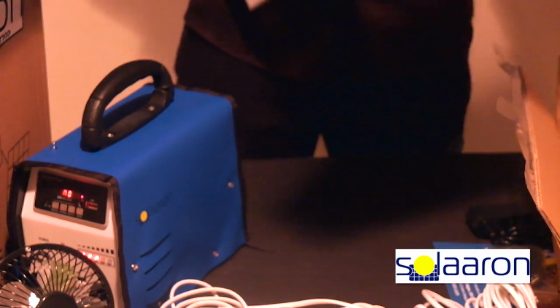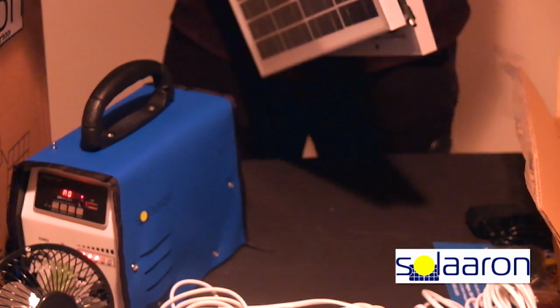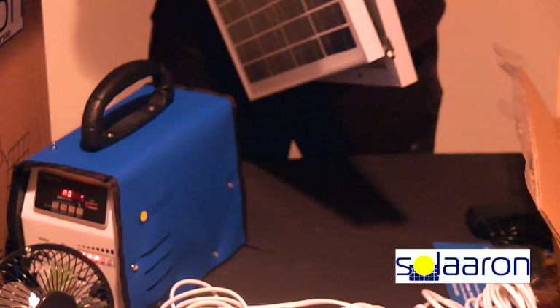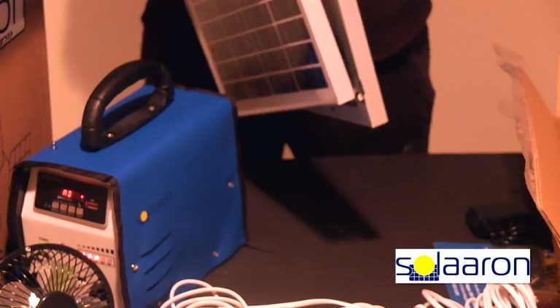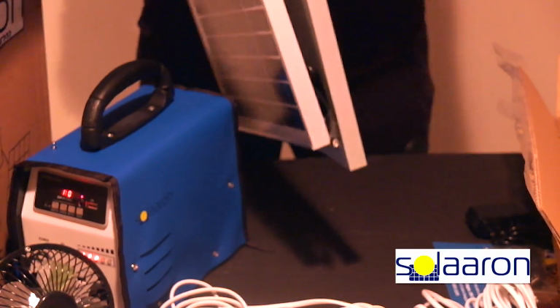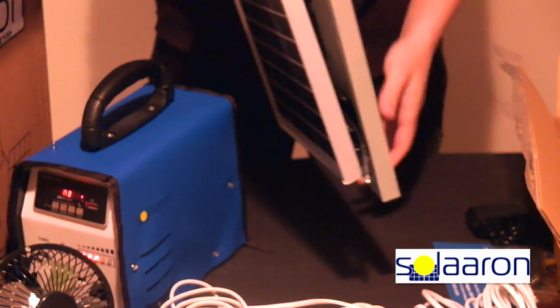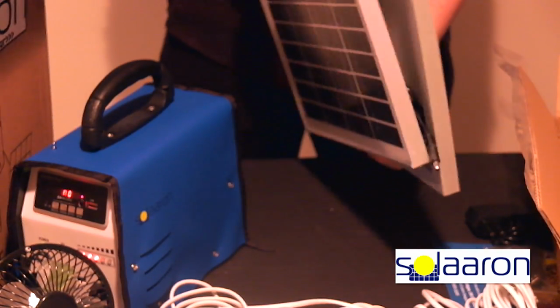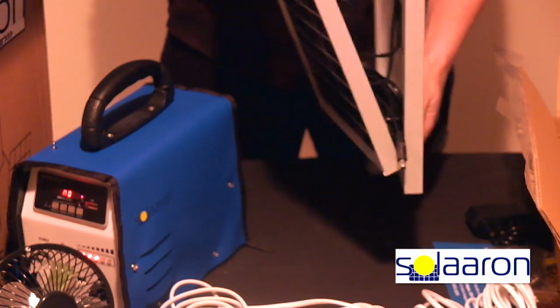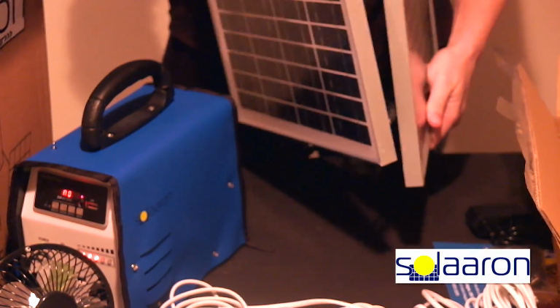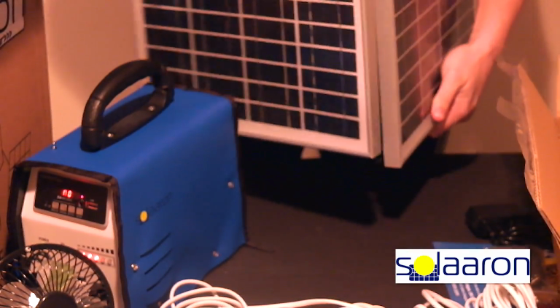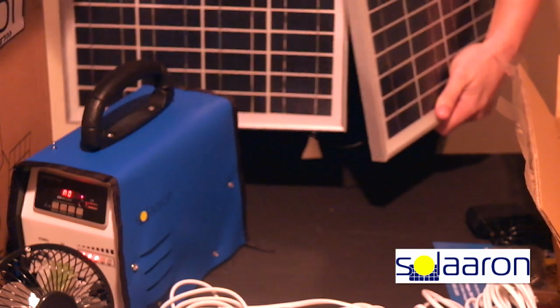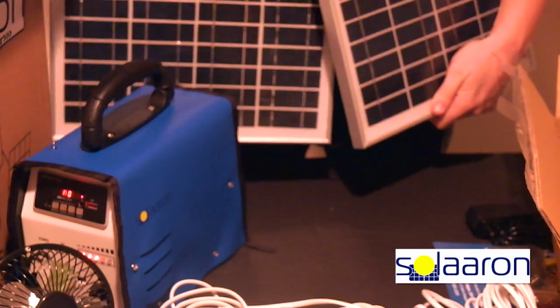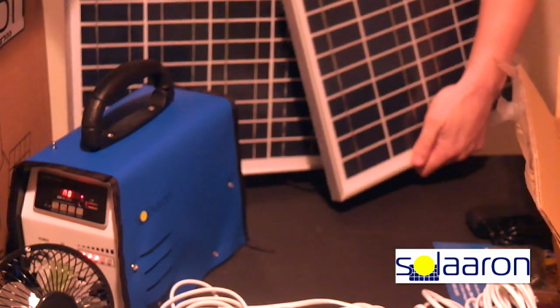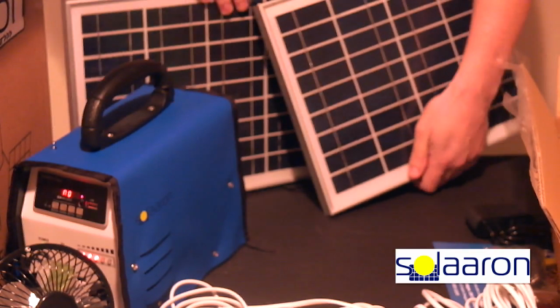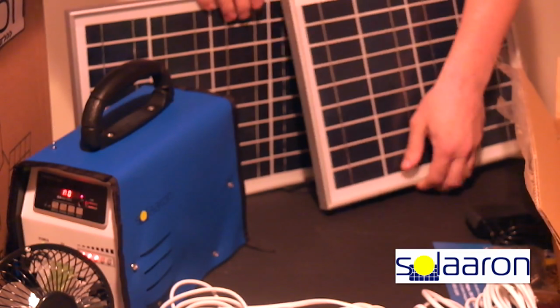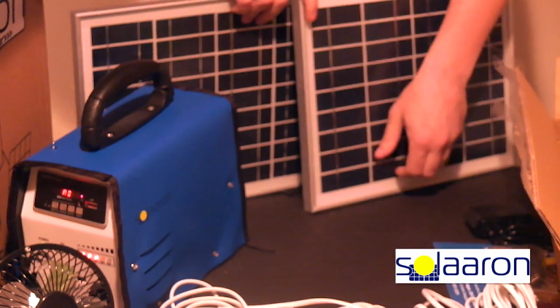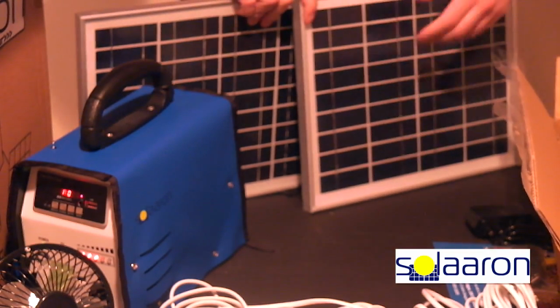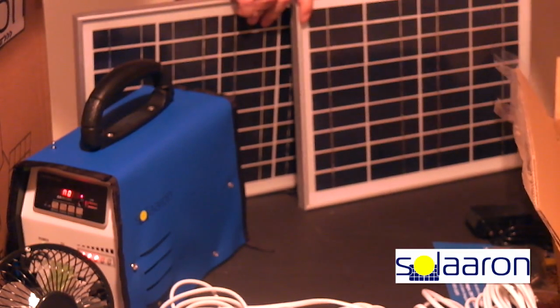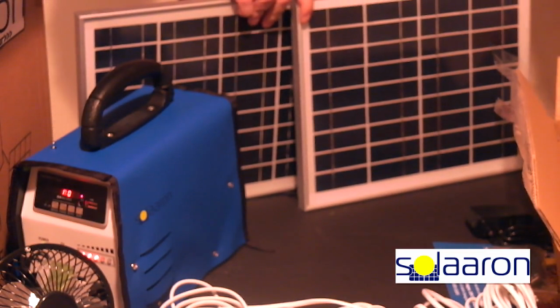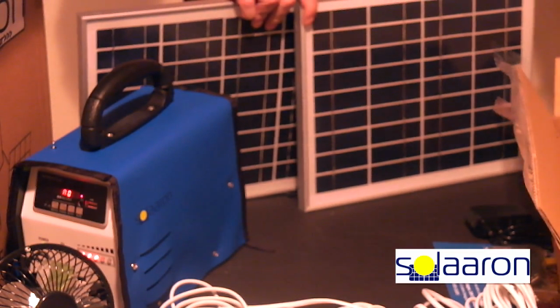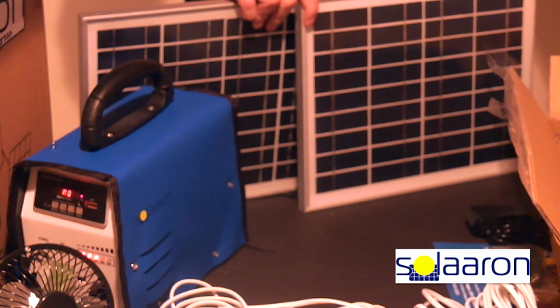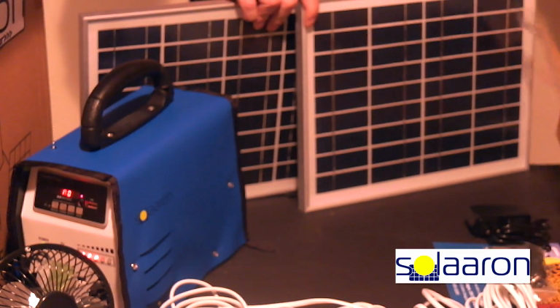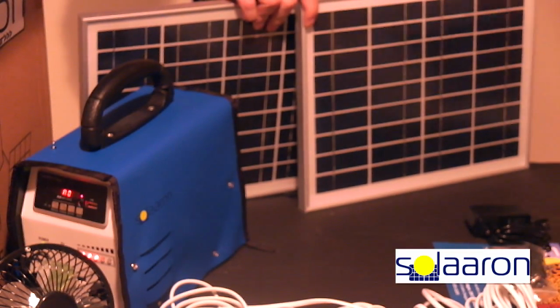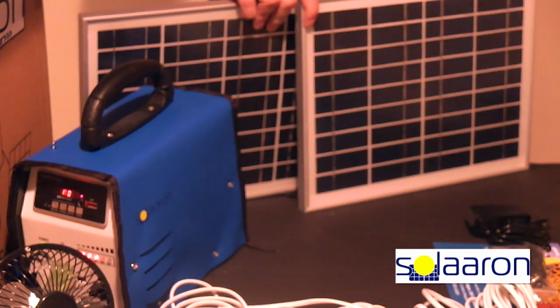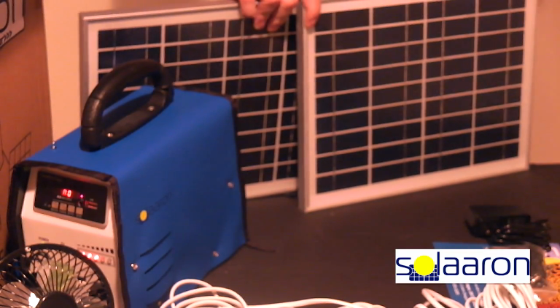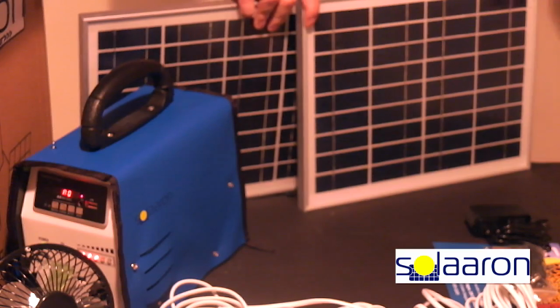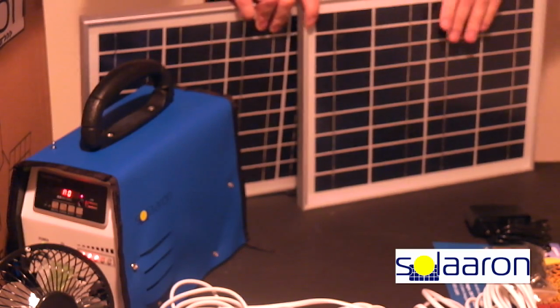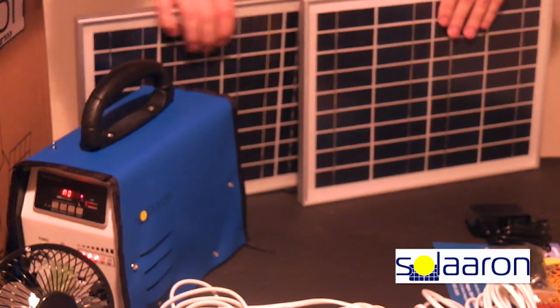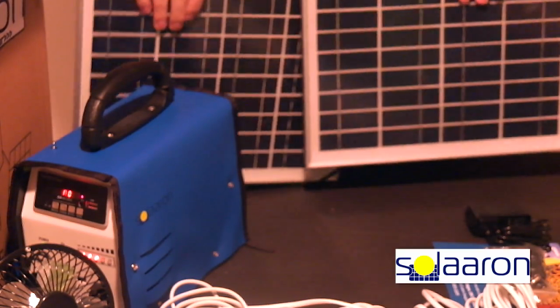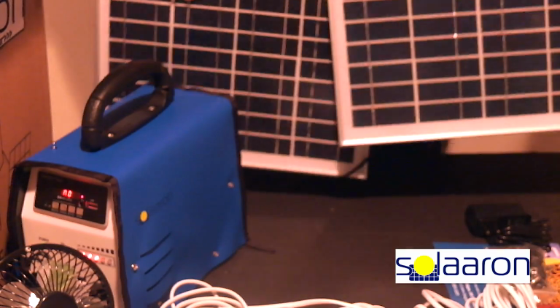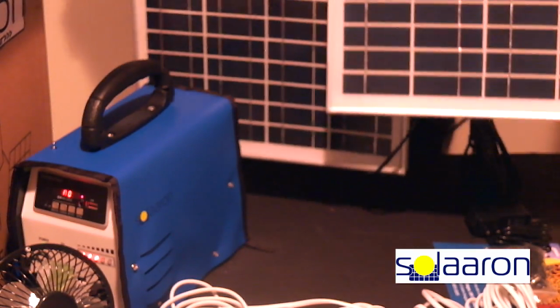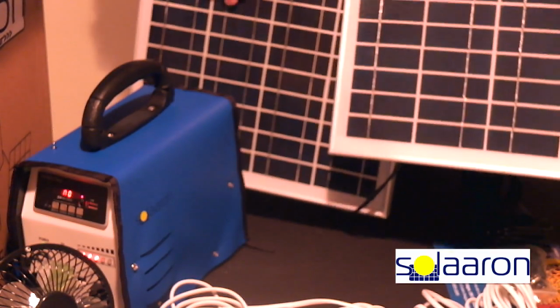Two 10-watt solar panels plug right into the back of the illuminator. The cord is long enough to place the solar panels in a good sunny spot in order to harness the solar power and charge the internal battery.